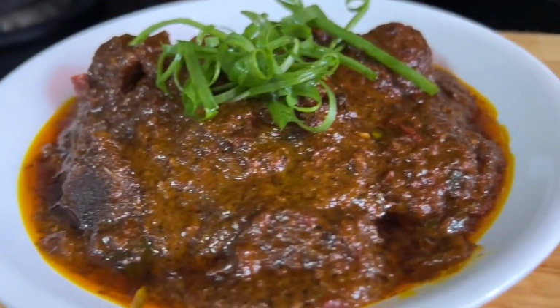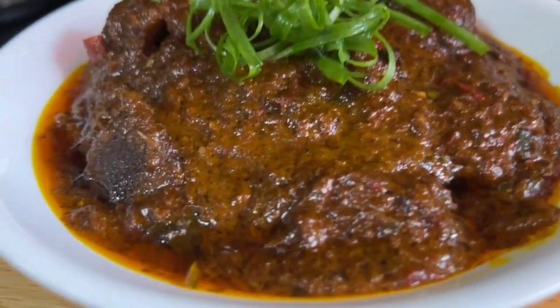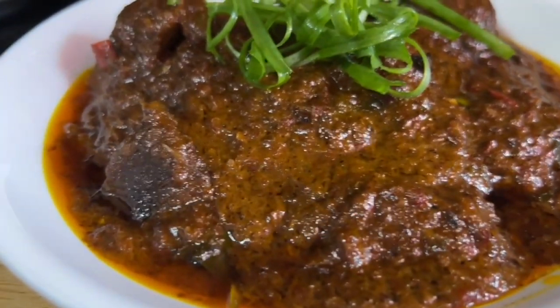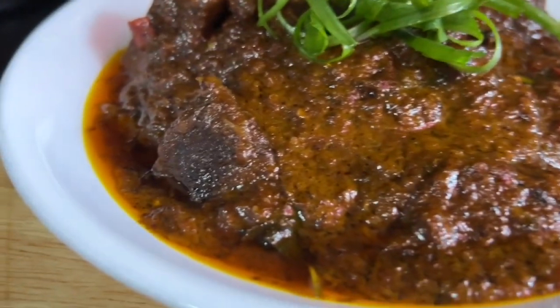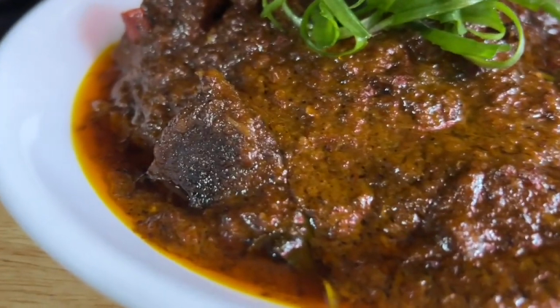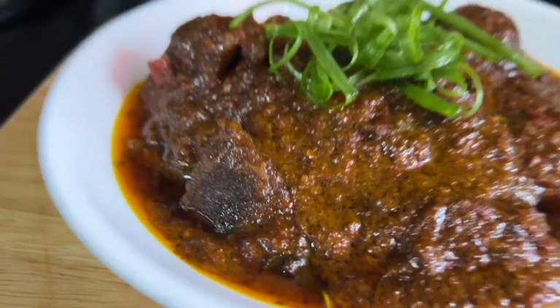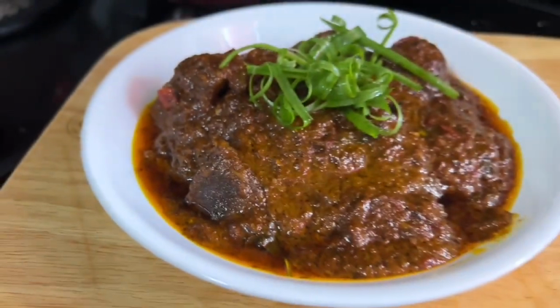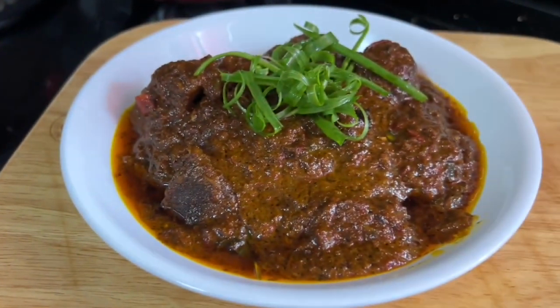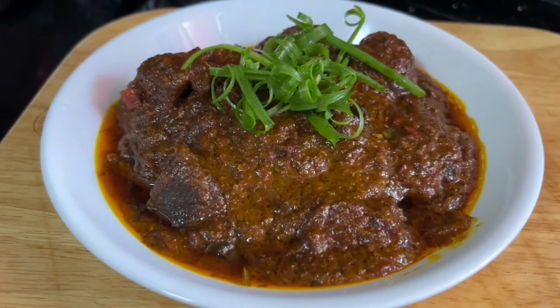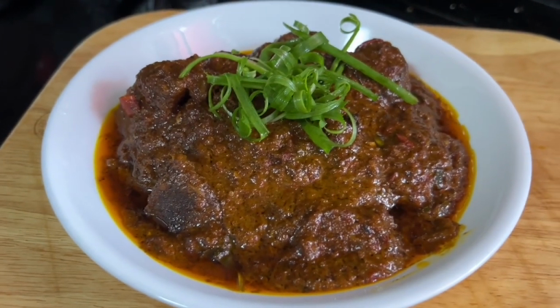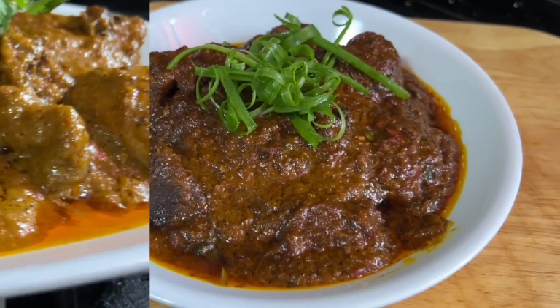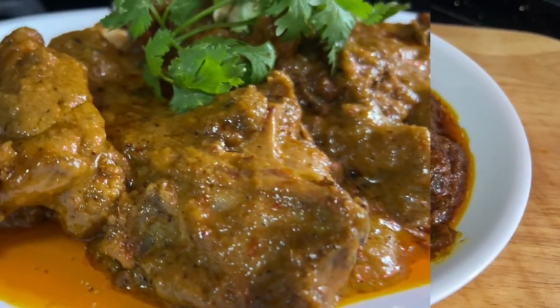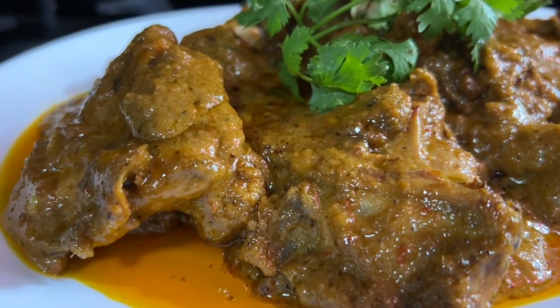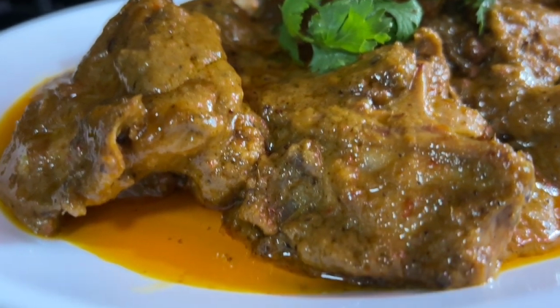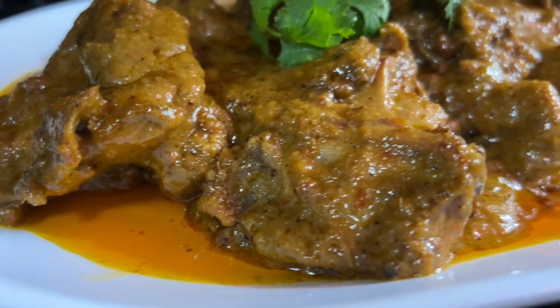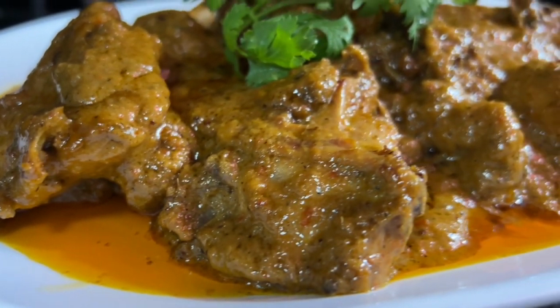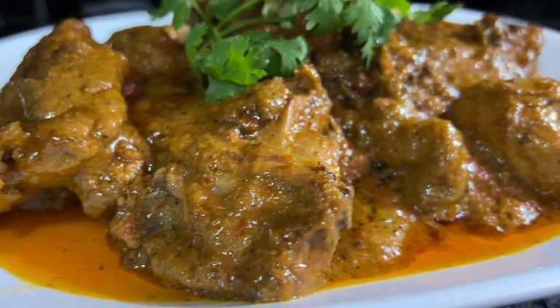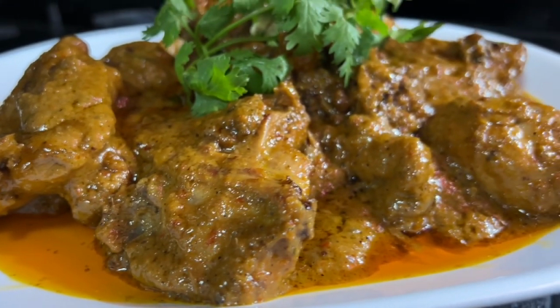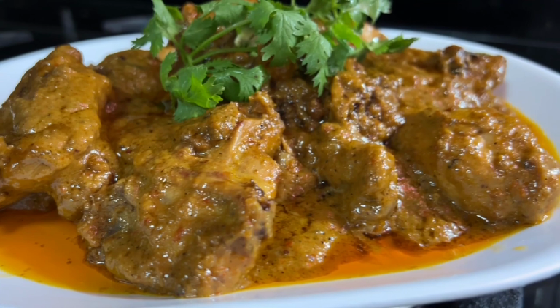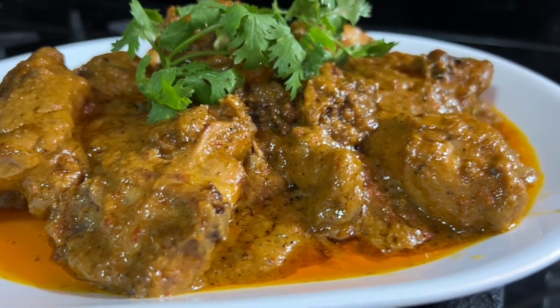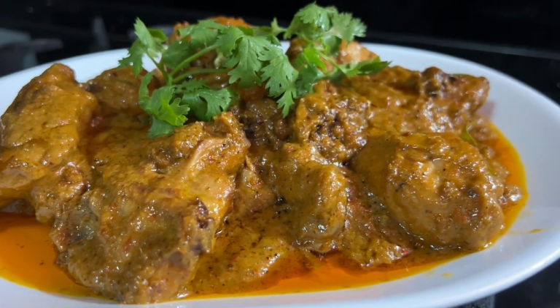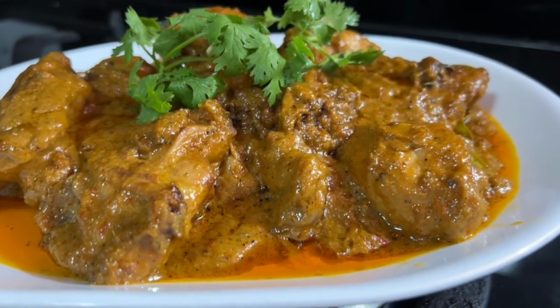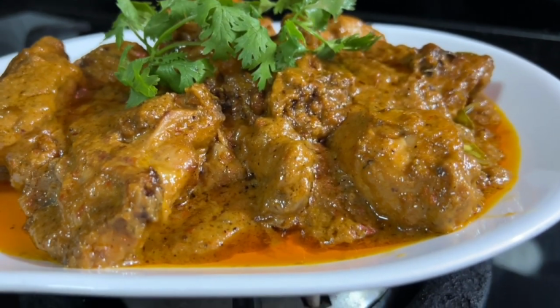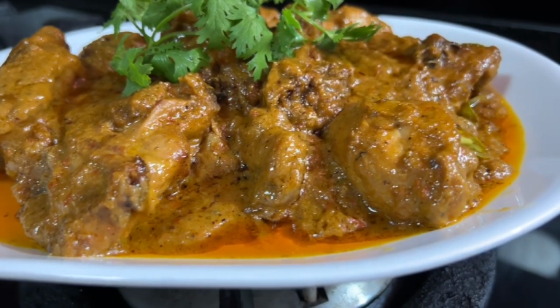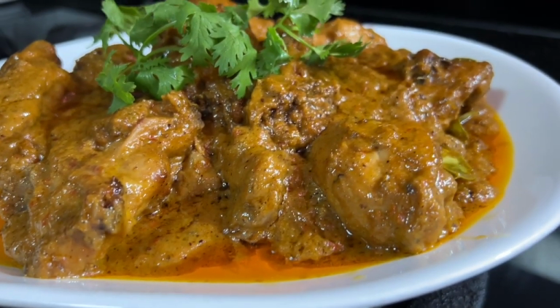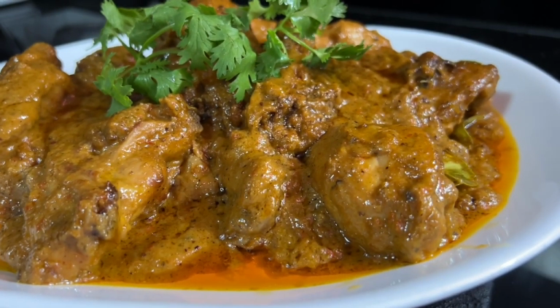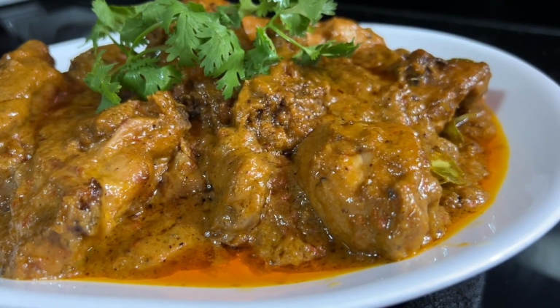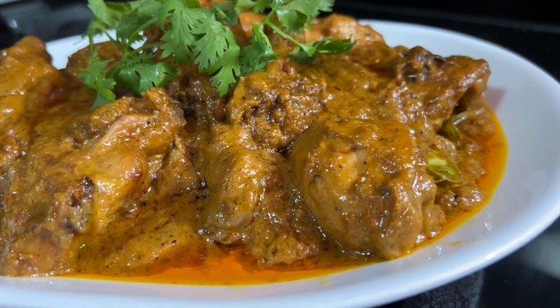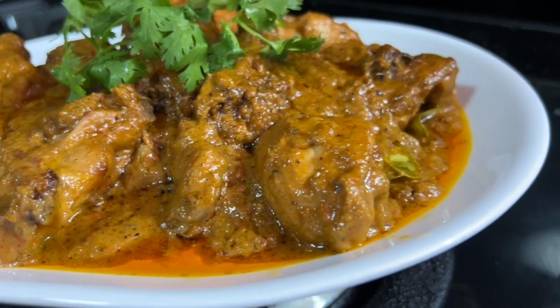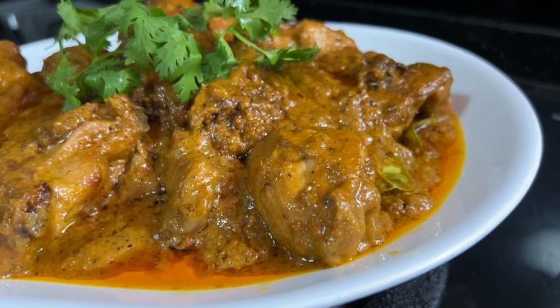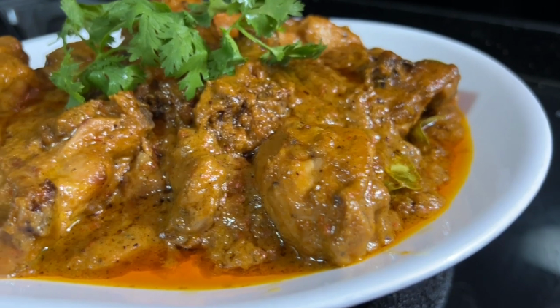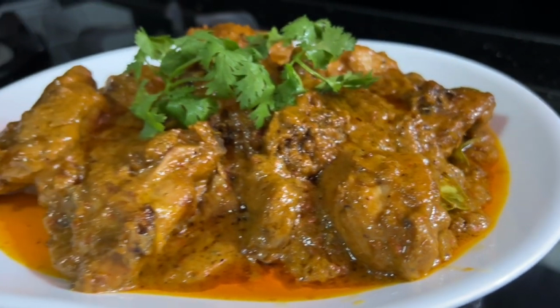It's time to dish our beef rendang — let's dig in! Thank you for watching, I hope you enjoy this video episode. See you next time, and God bless us all.